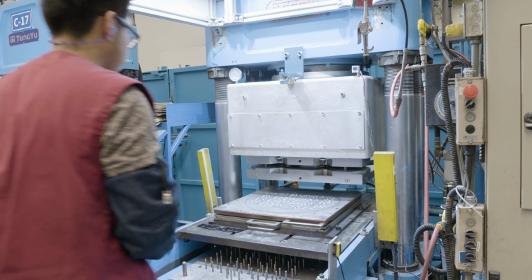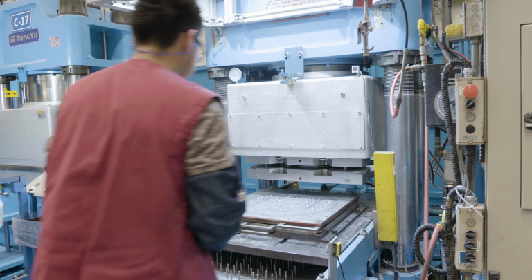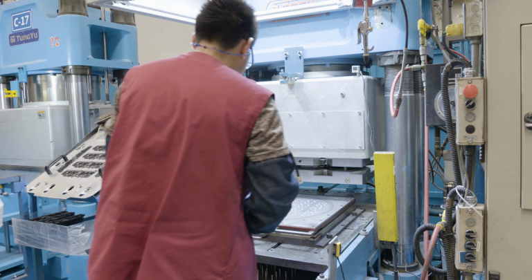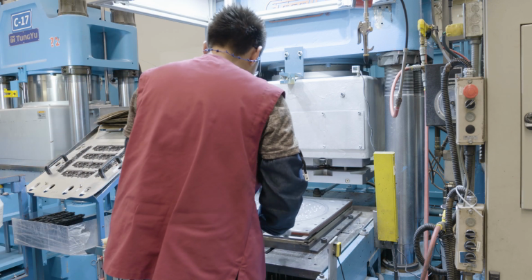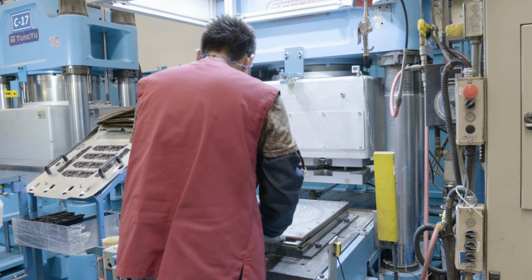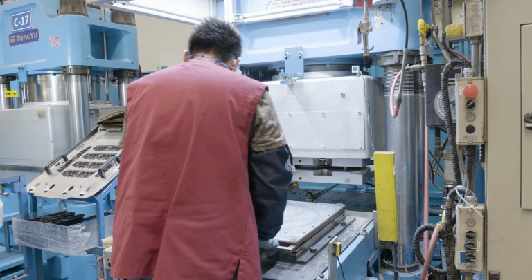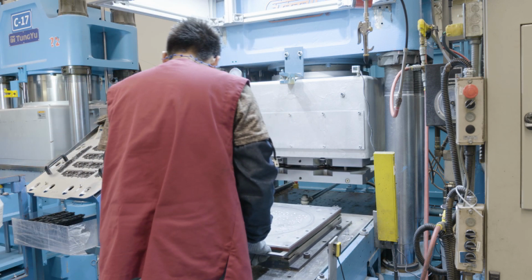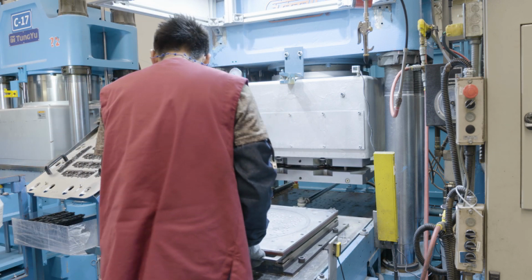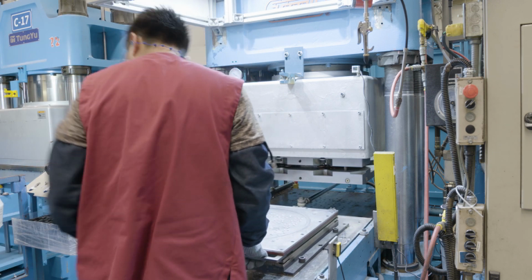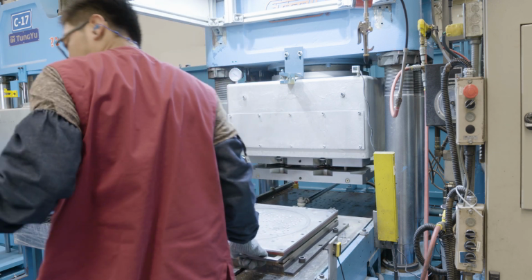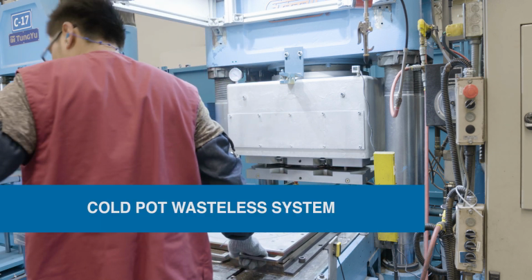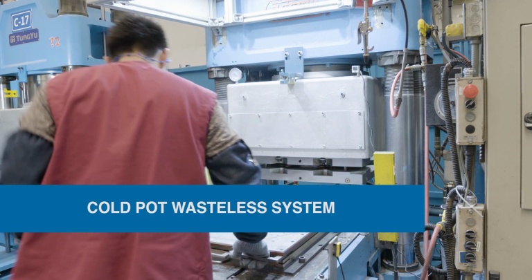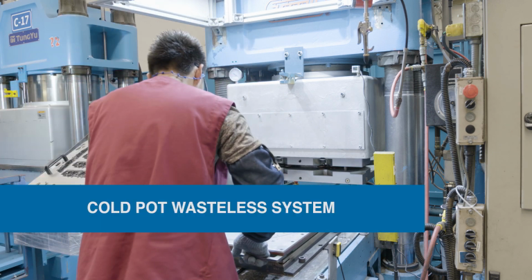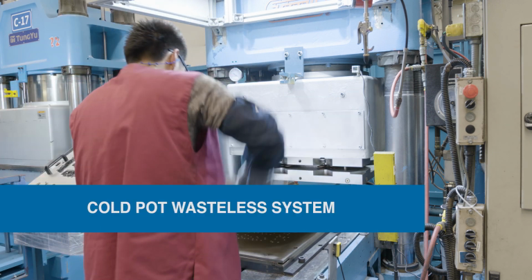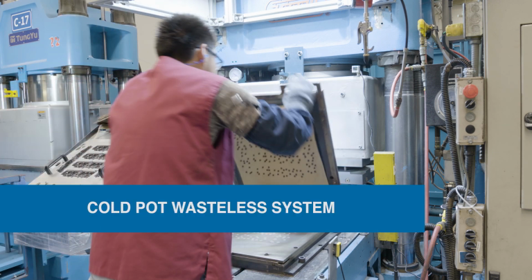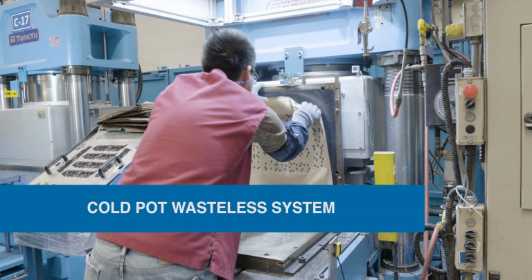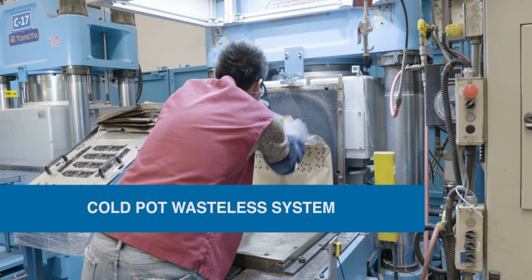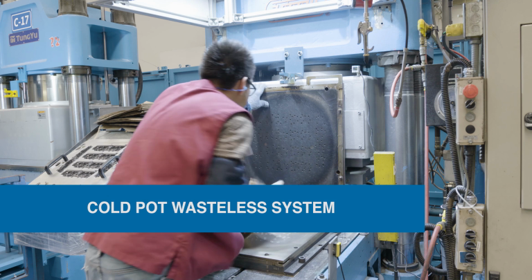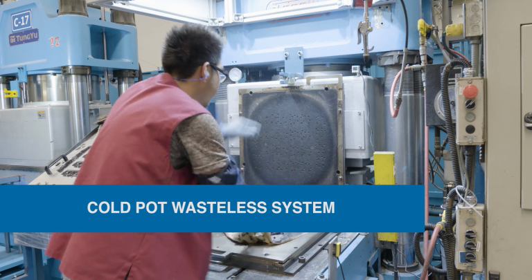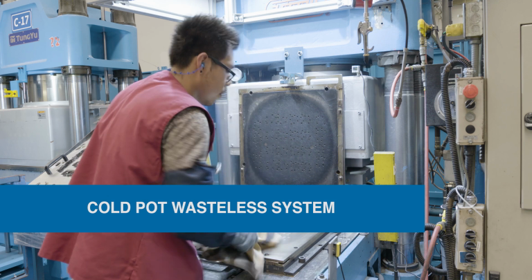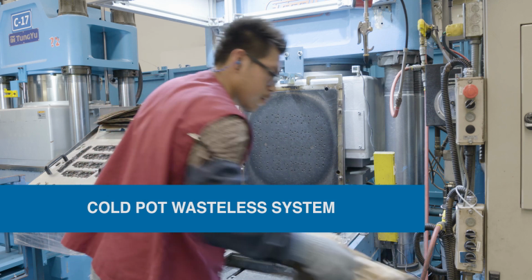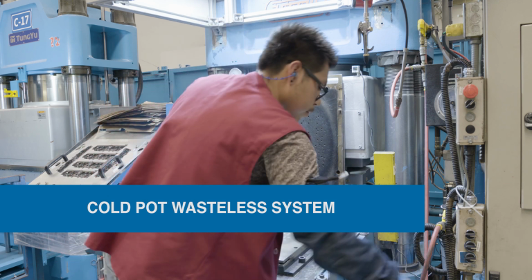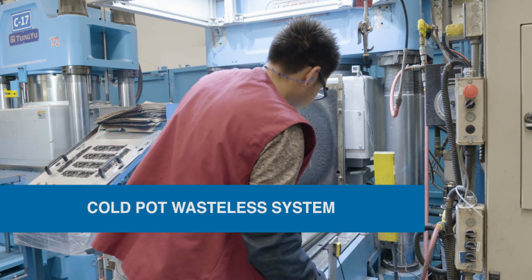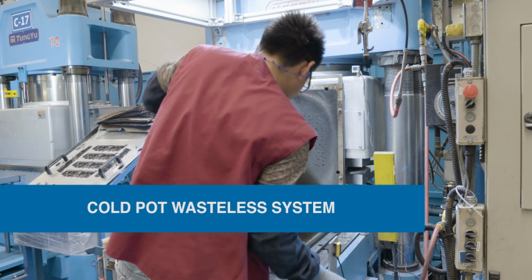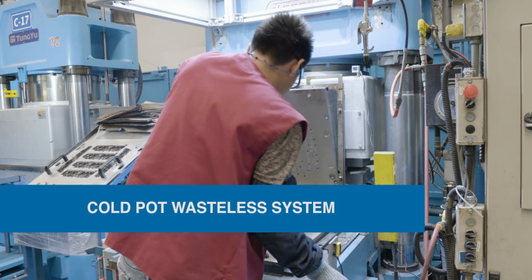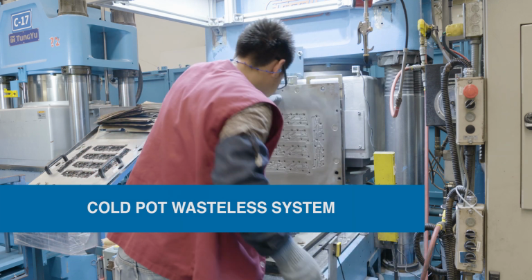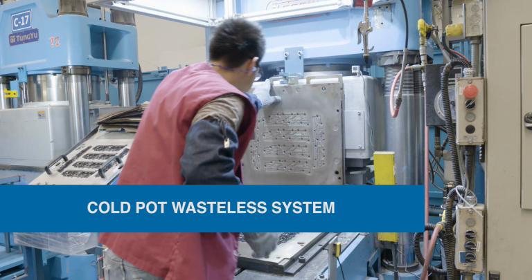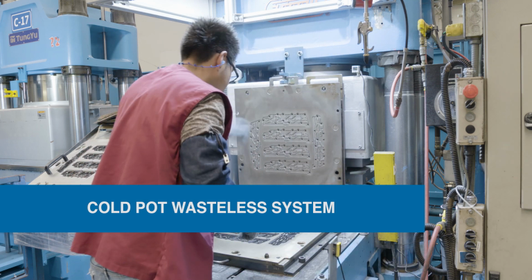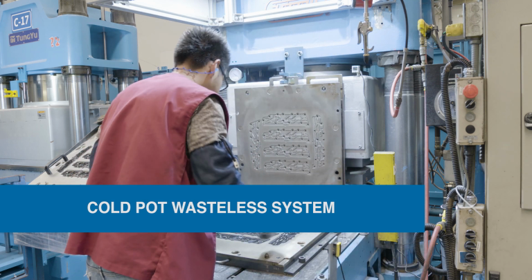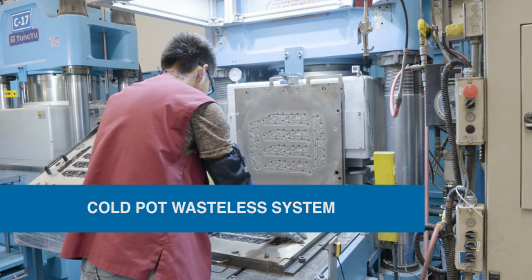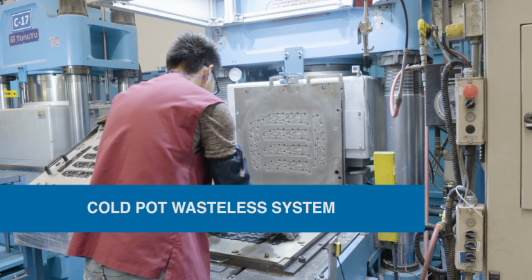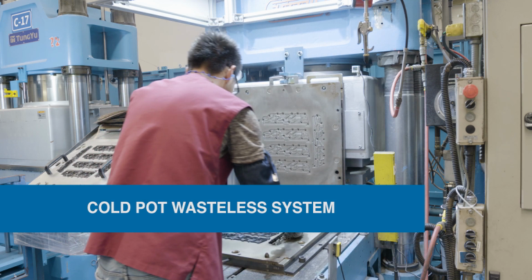Each one of our compression machines employs a cold pot wasteless system so we can make the highest quality parts with the minimum amount of material.